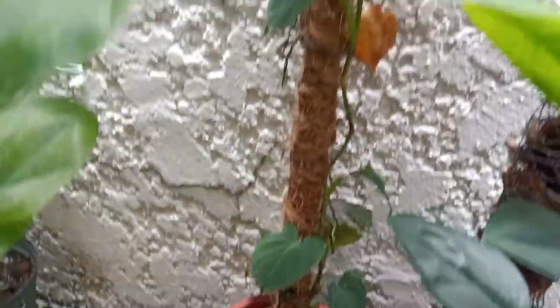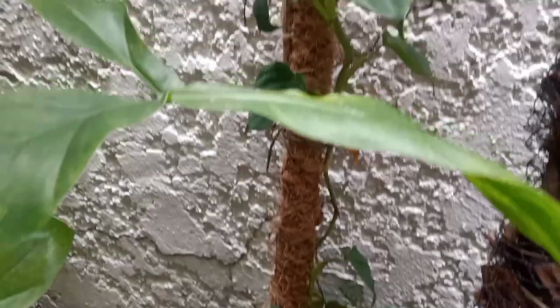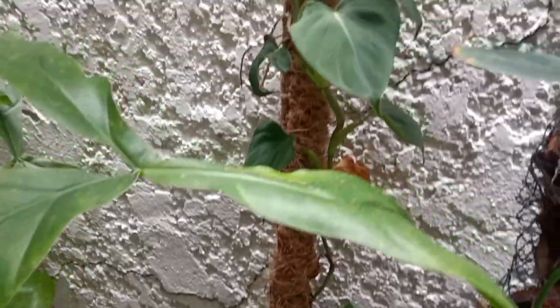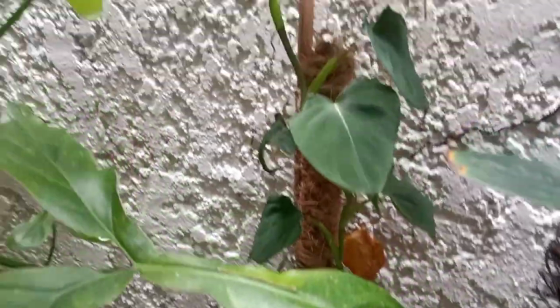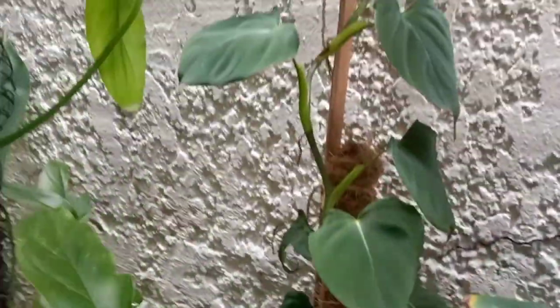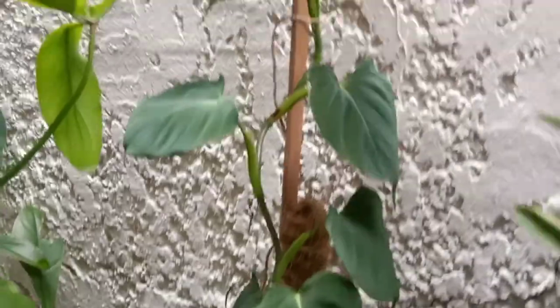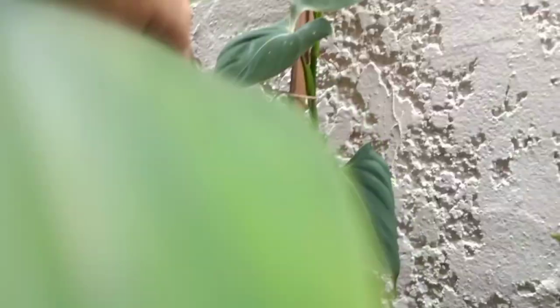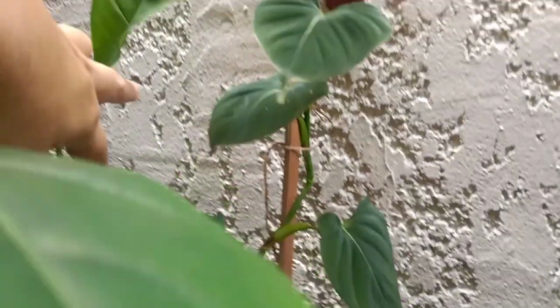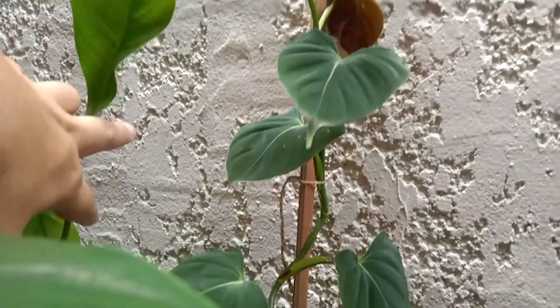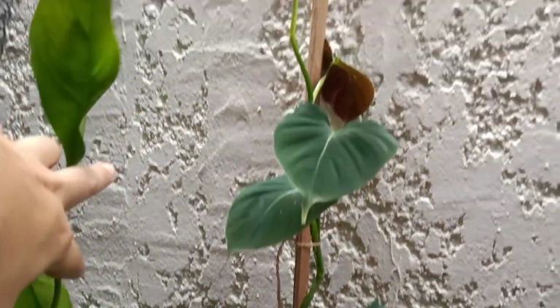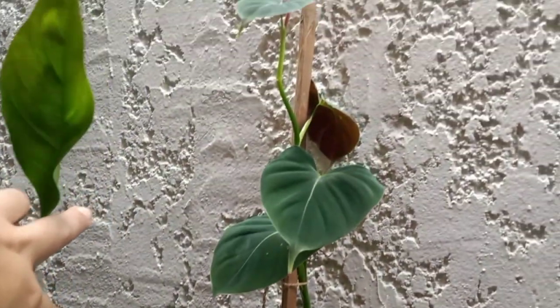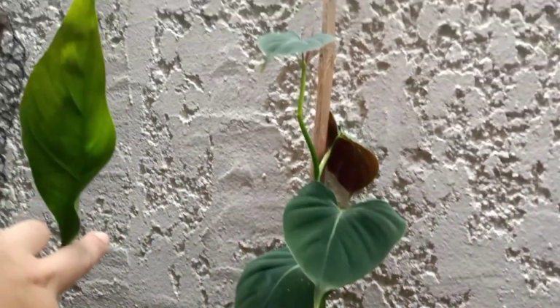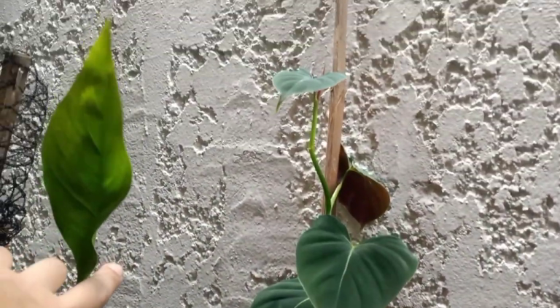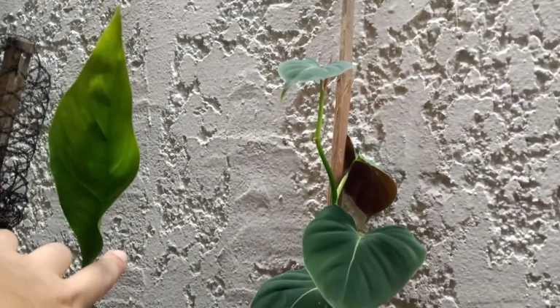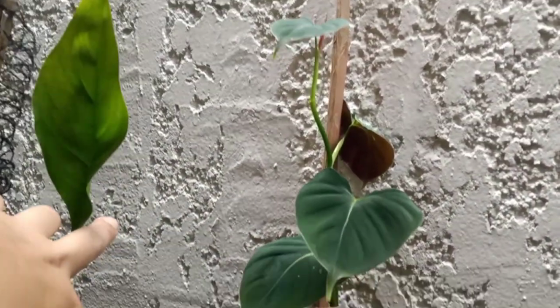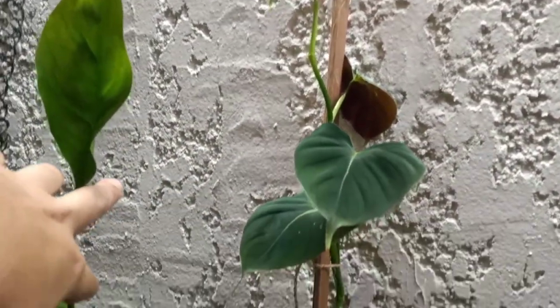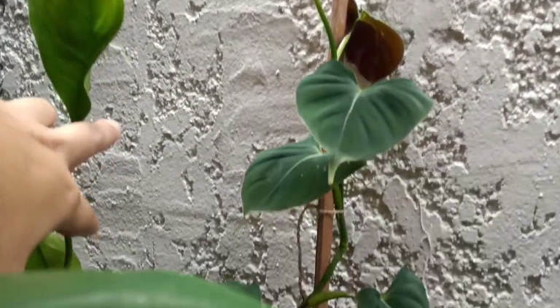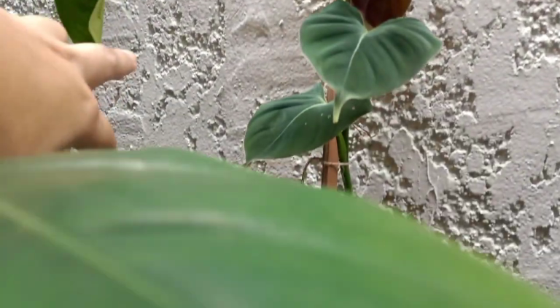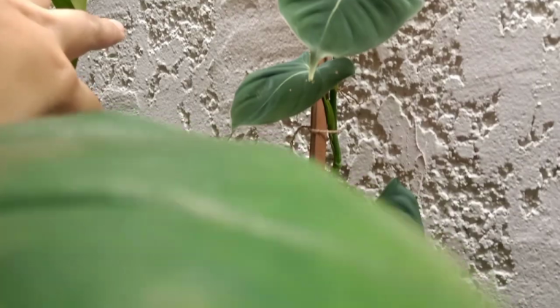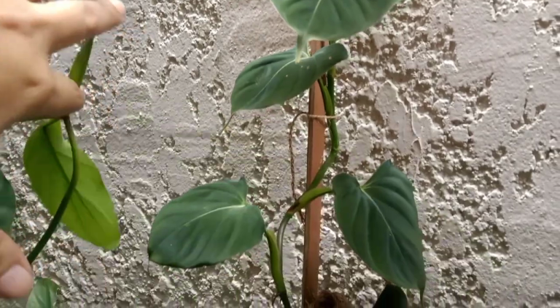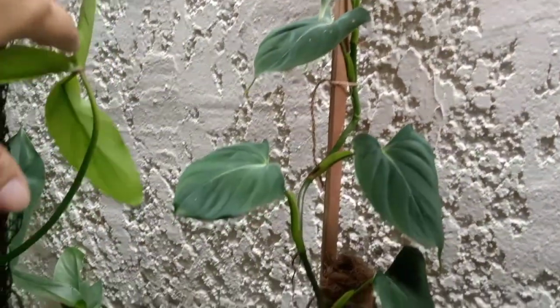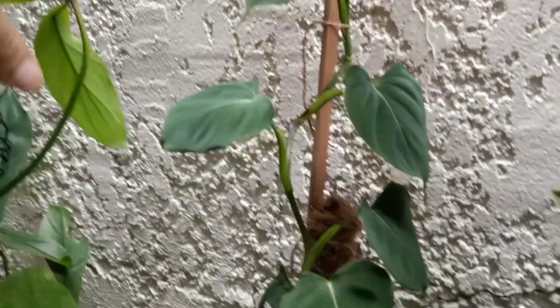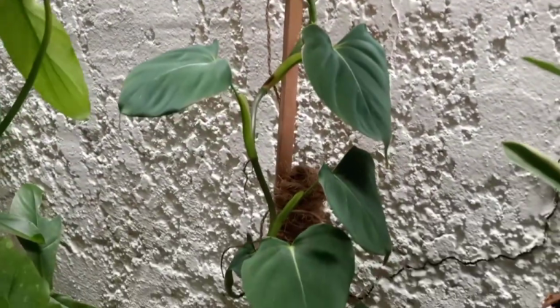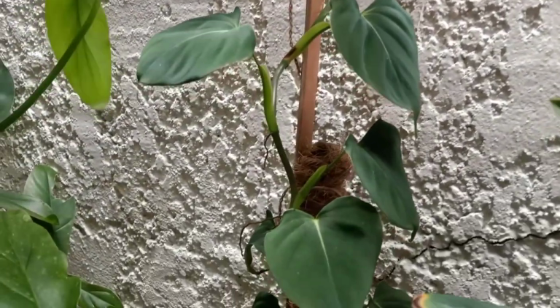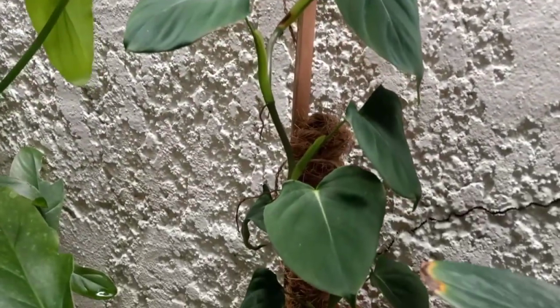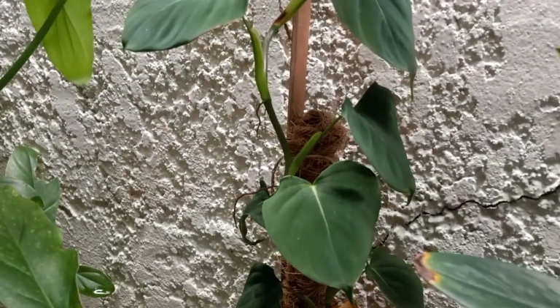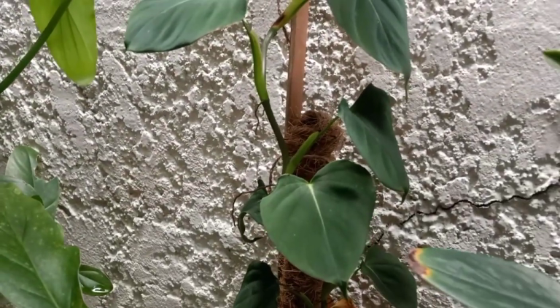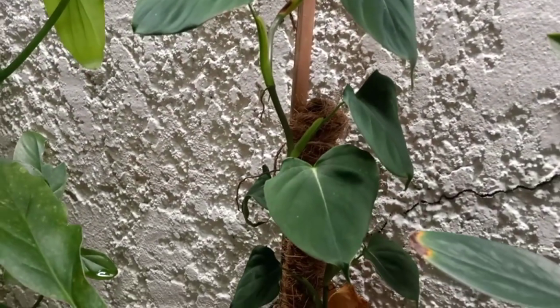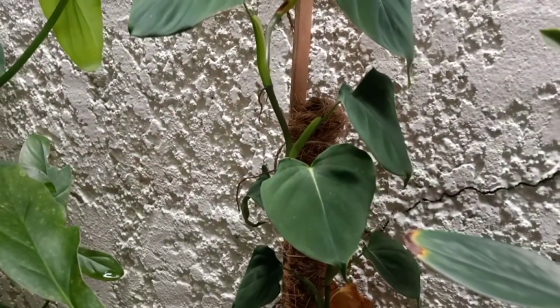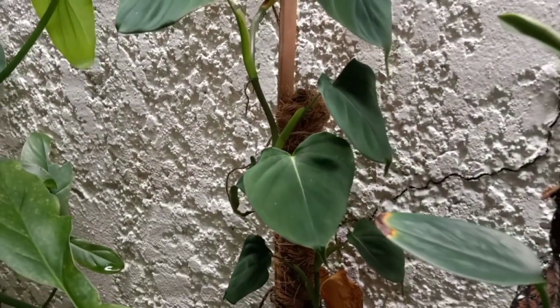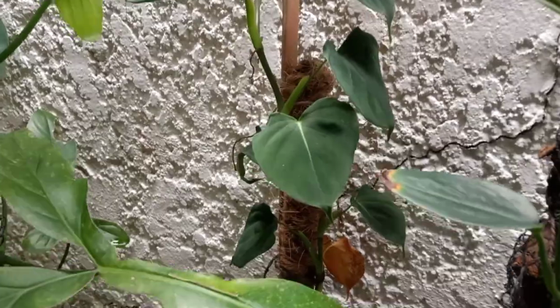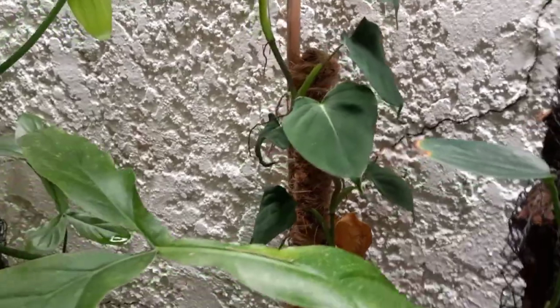This lupinum has been growing very fast once it established itself, but at the beginning it is a slow grower.